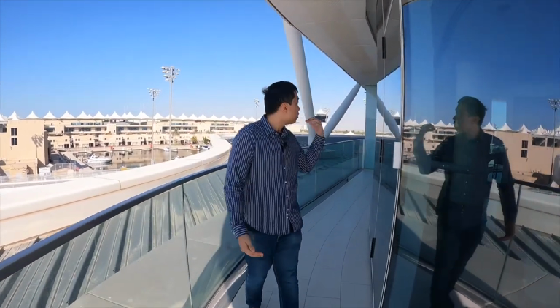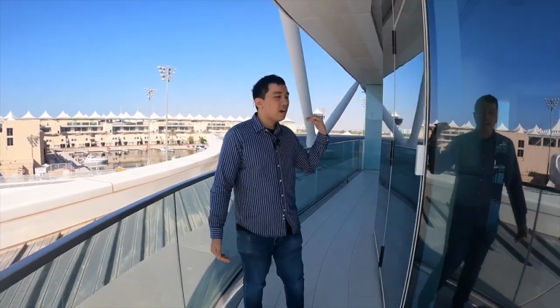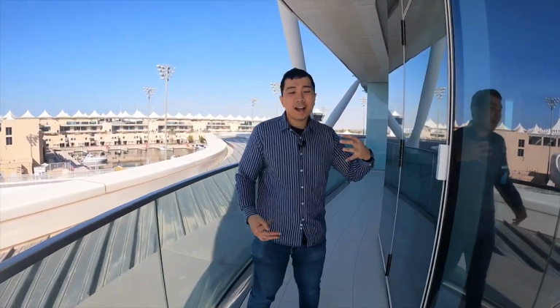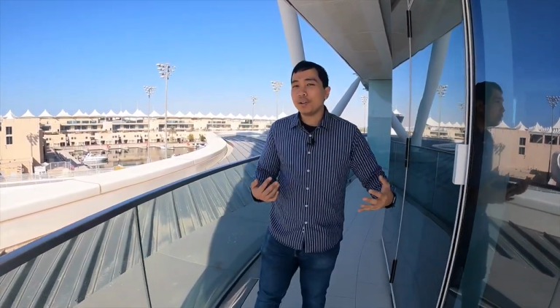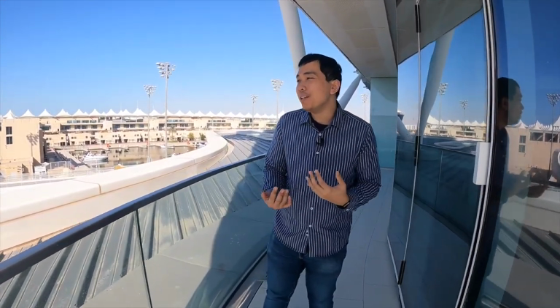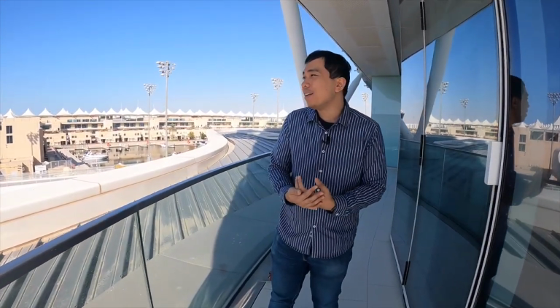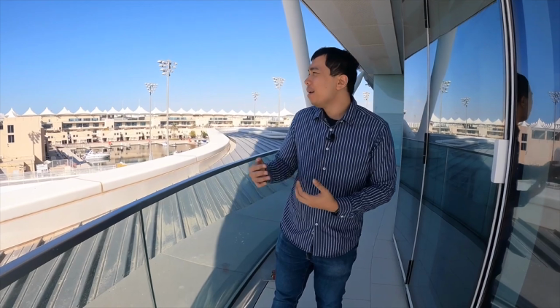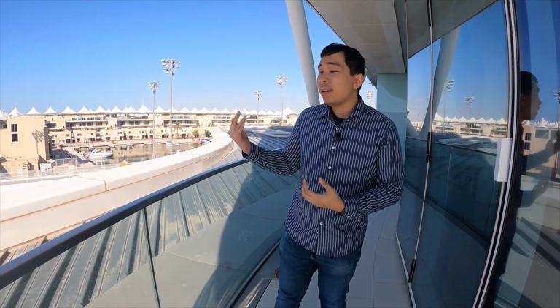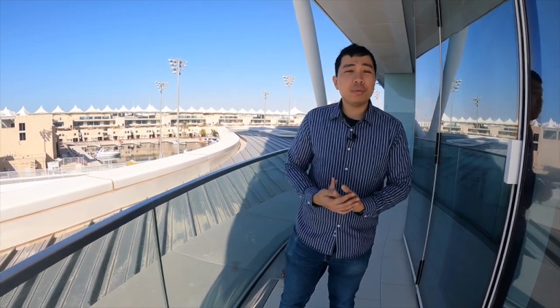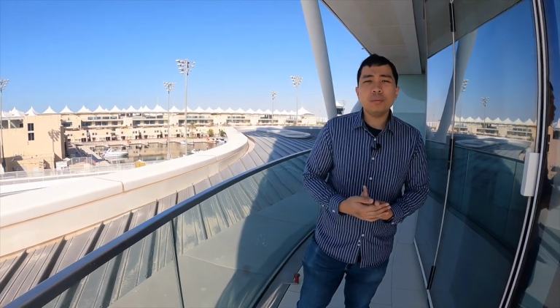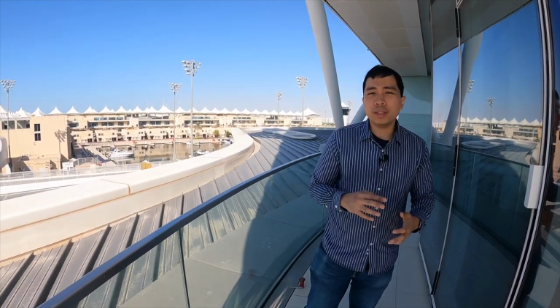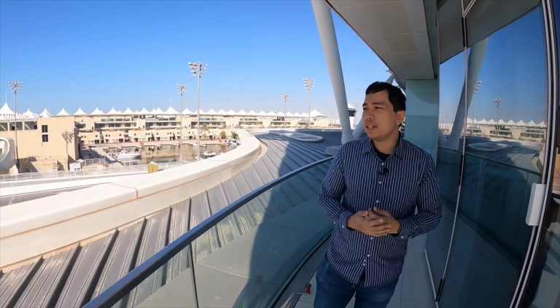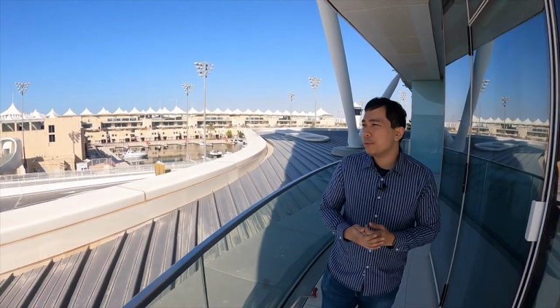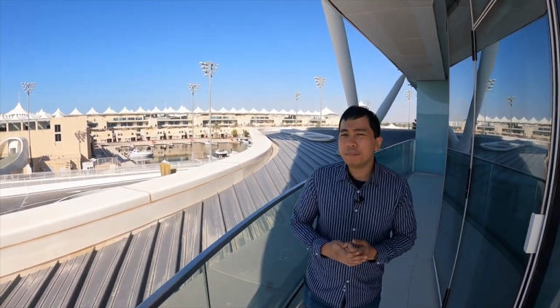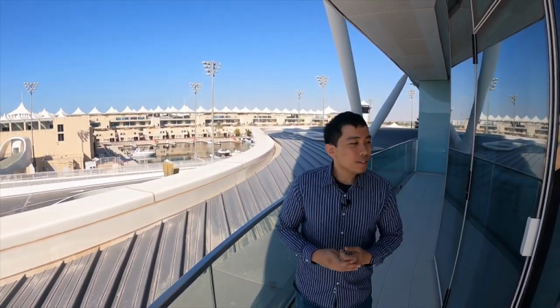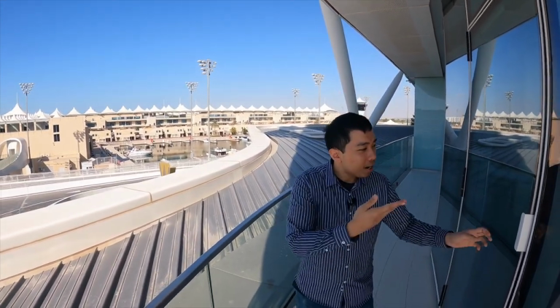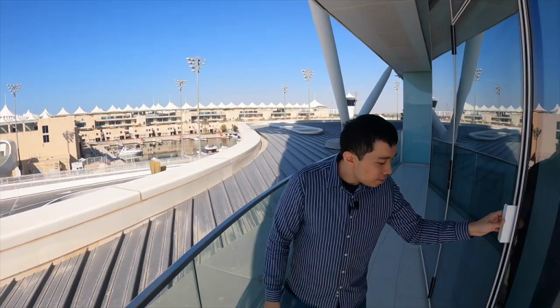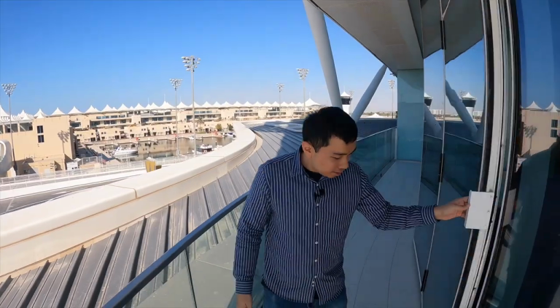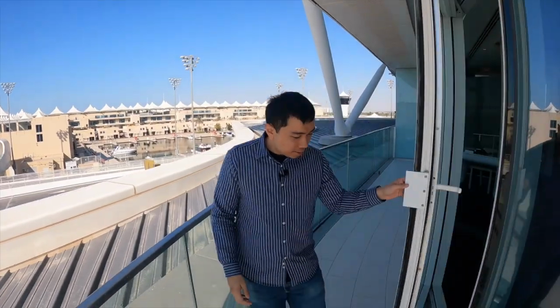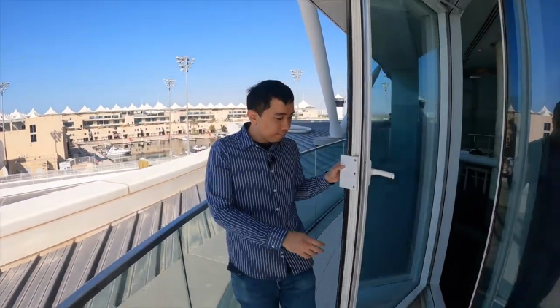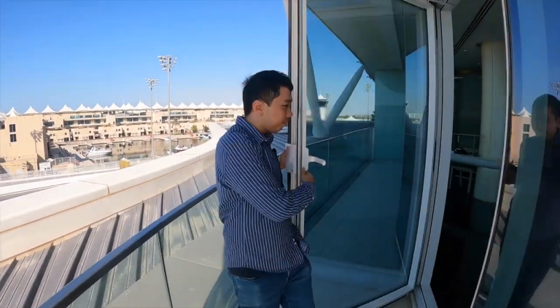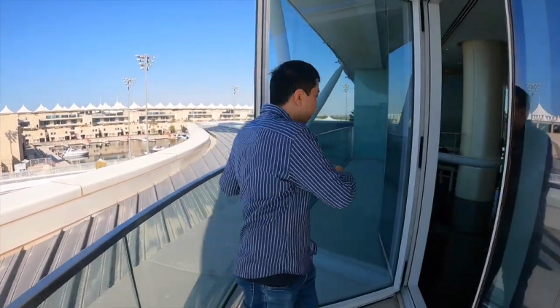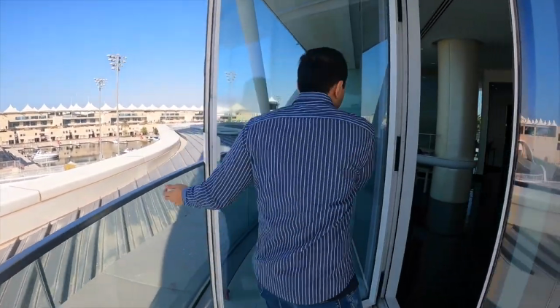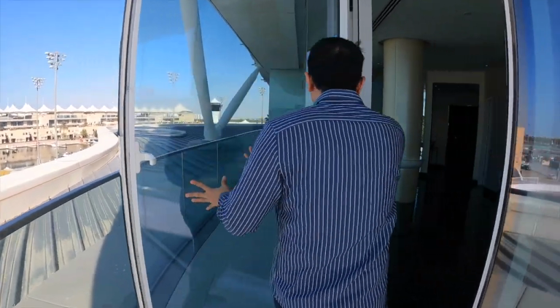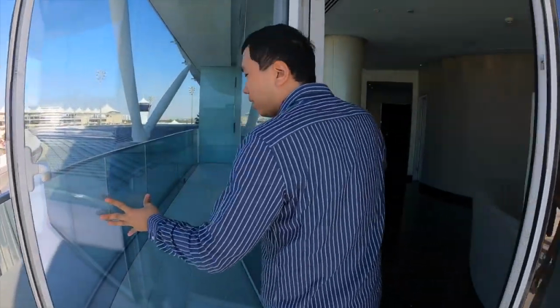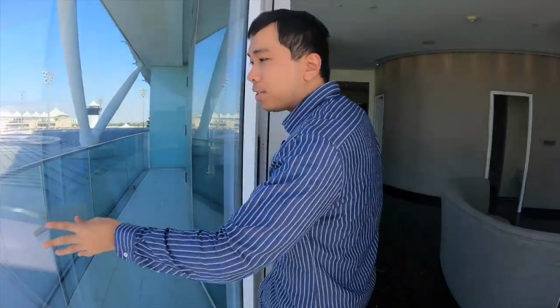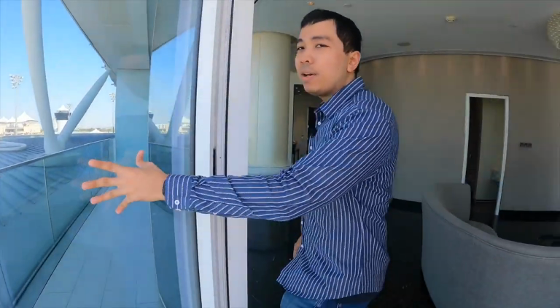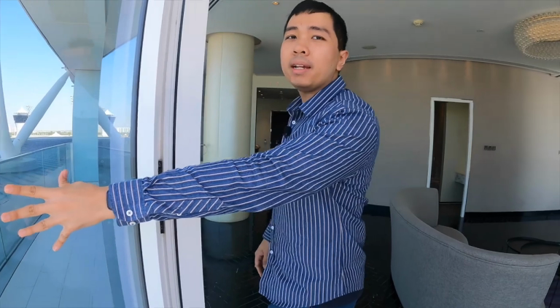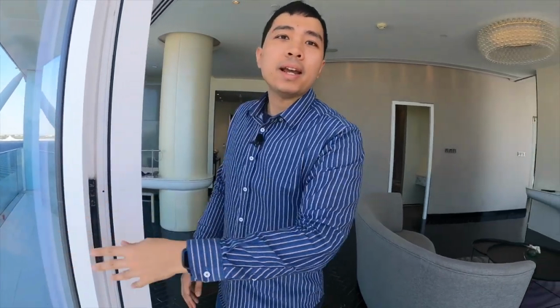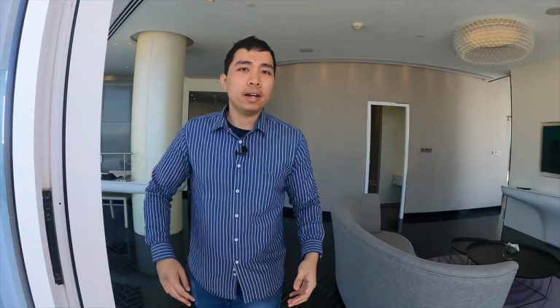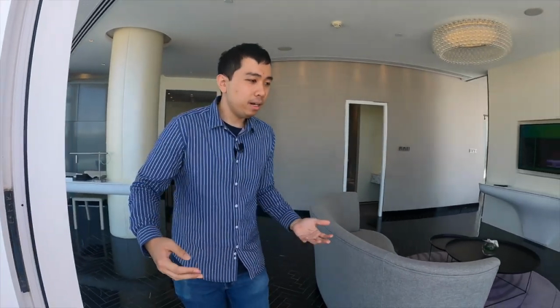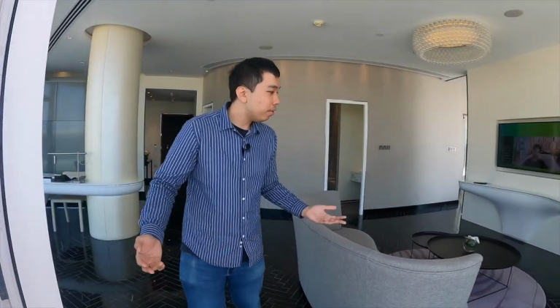The balcony takes you from the bathroom area all the way to the bedroom and then the living space — it's actually fairly spacious with lots more space. I'm not sure what you'd do out here, but at night it'll be really cold since we're in the winter season in Abu Dhabi. The door is also fairly heavy.